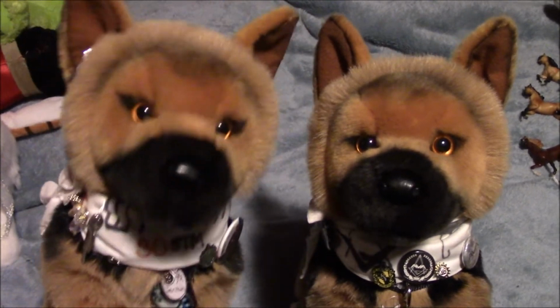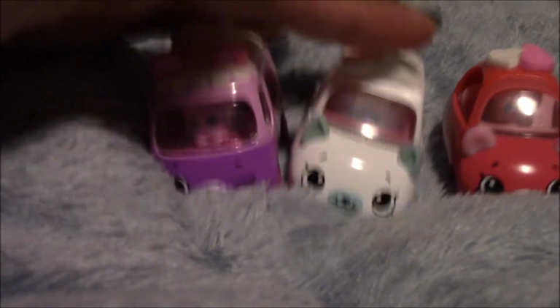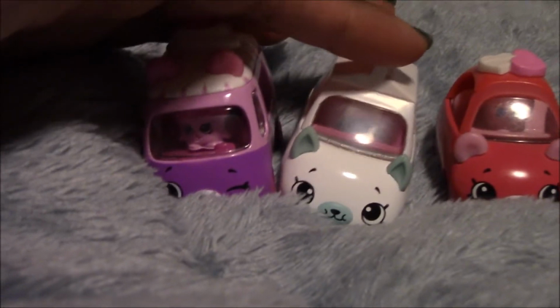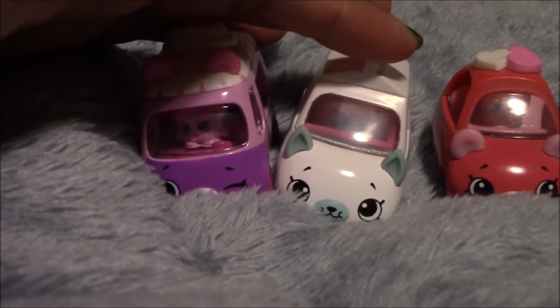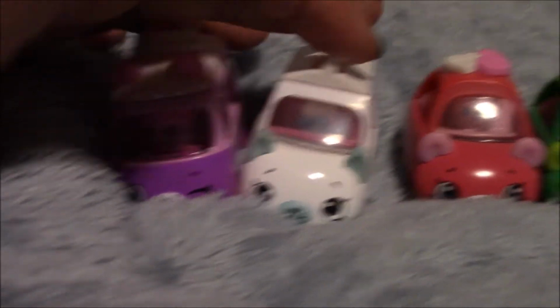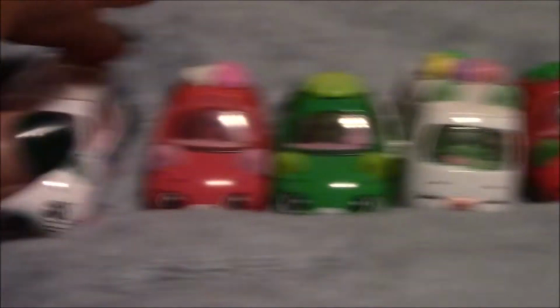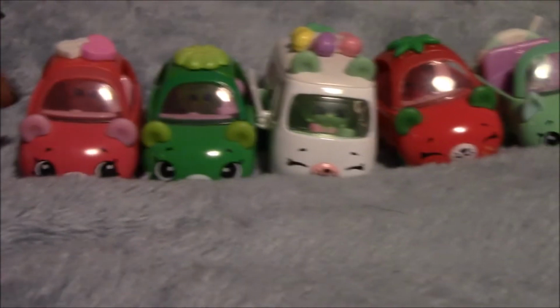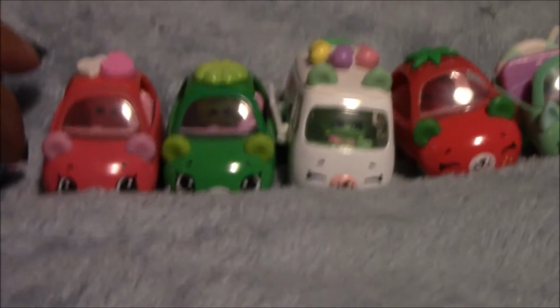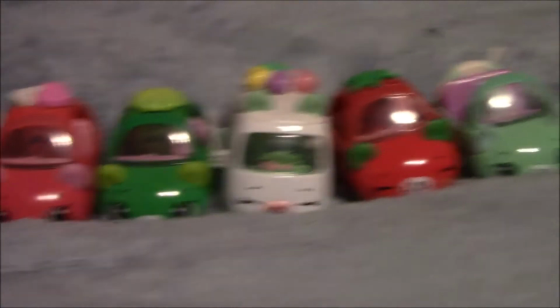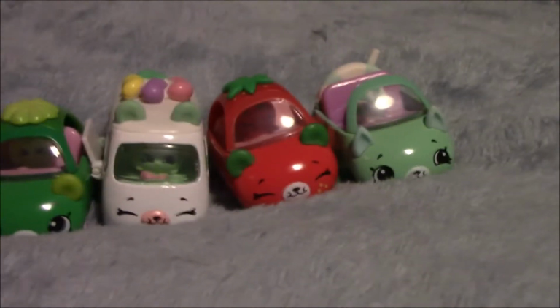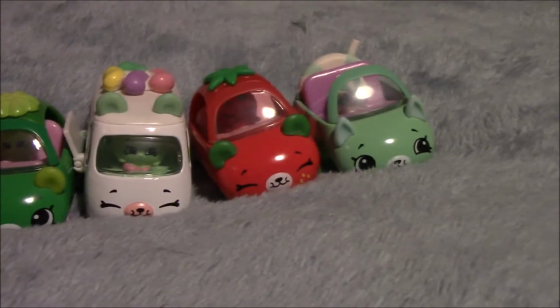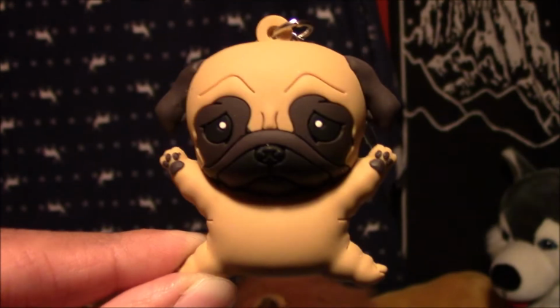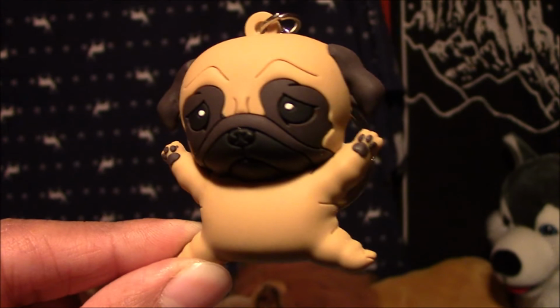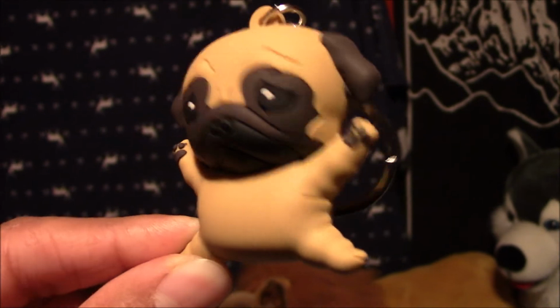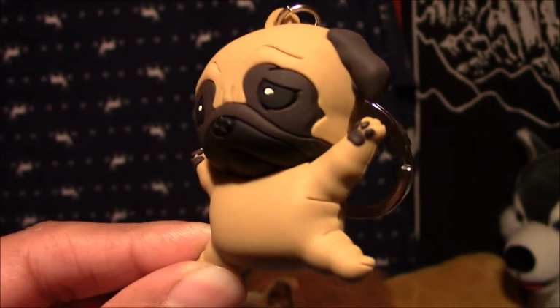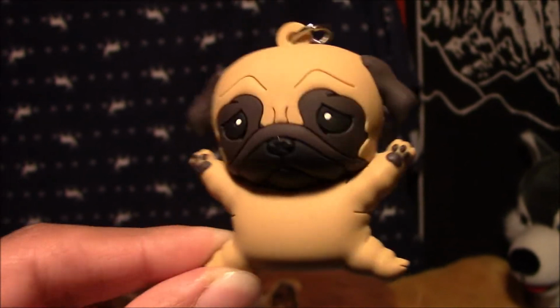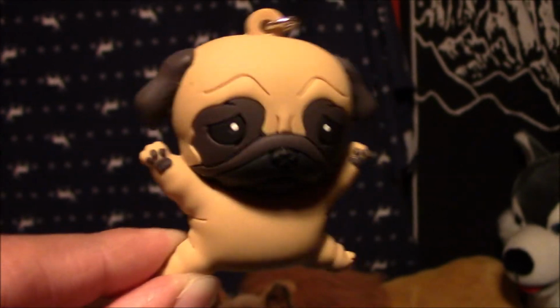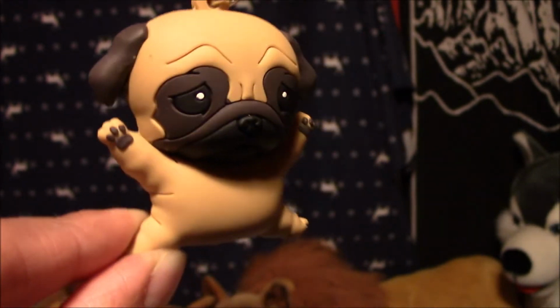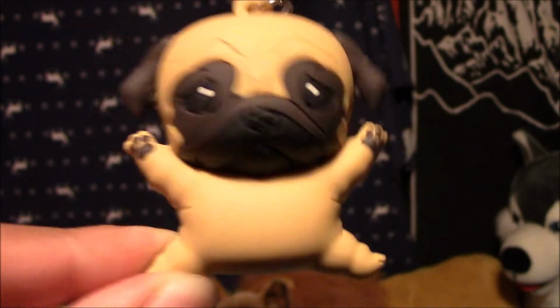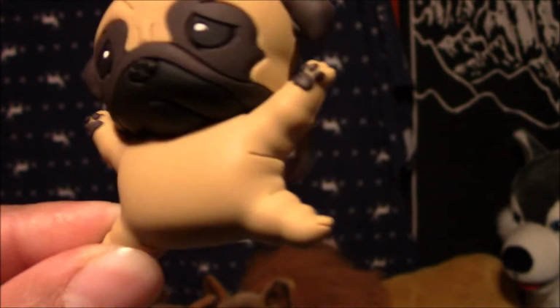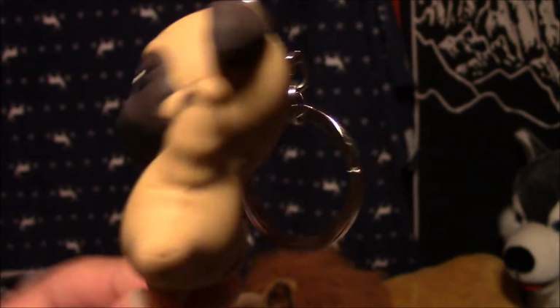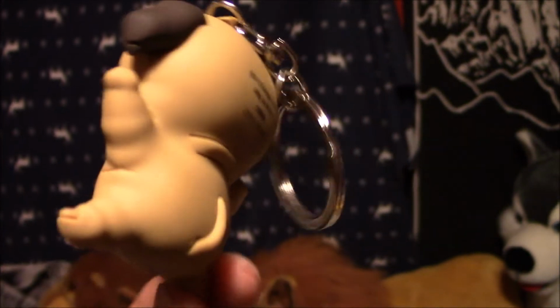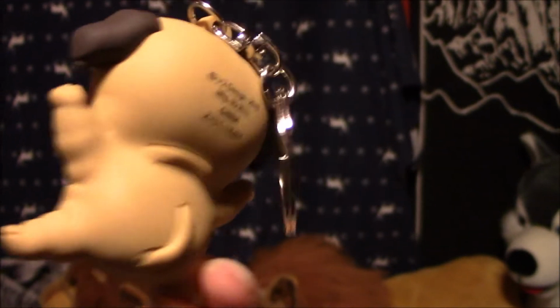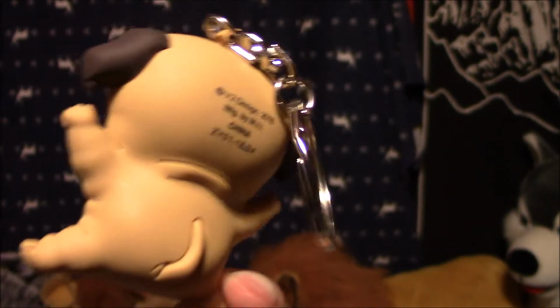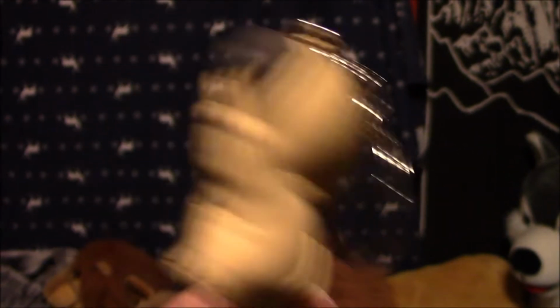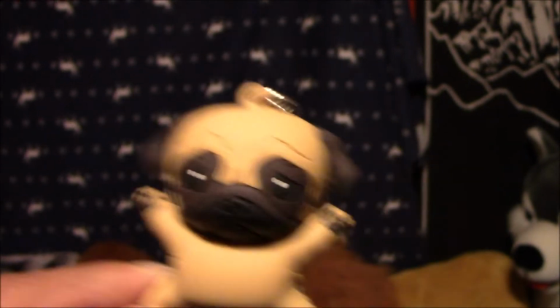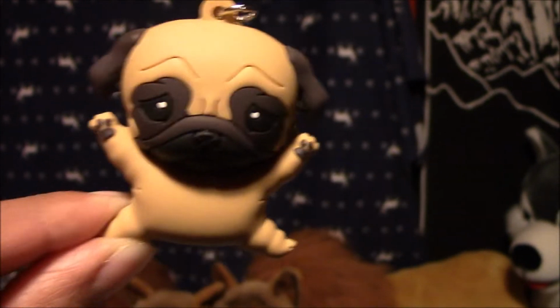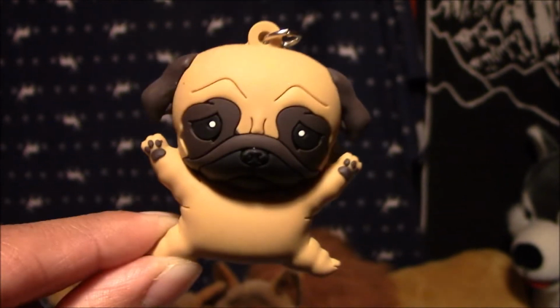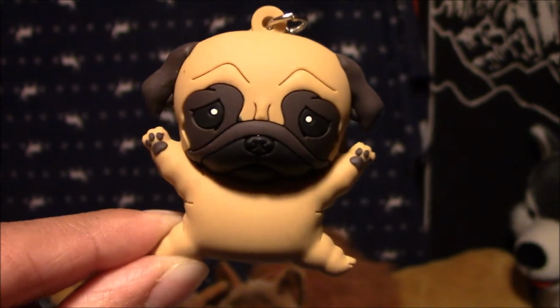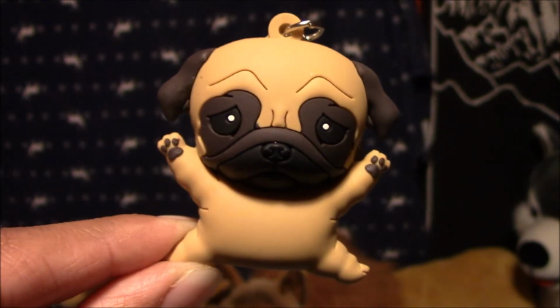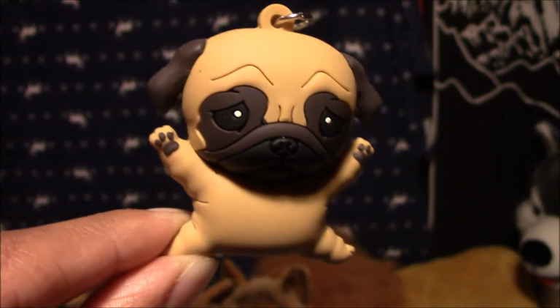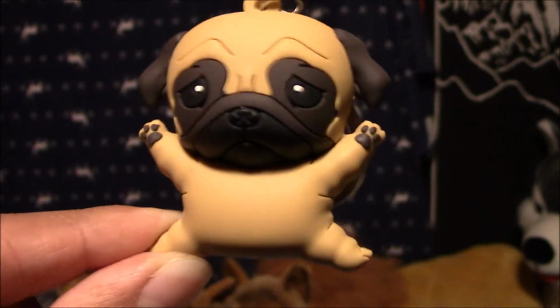These two we got for Christmas, and these we got last year. Here we have a little dog, a Mastiff, and we got him in a blind bag that had different dog breeds, and I just think he's so cute.